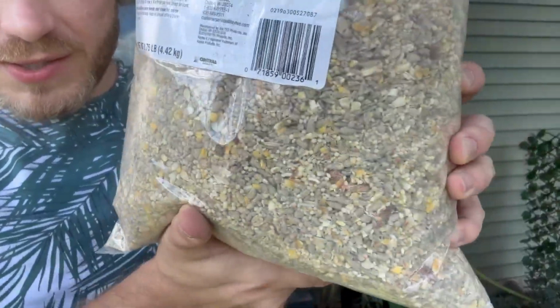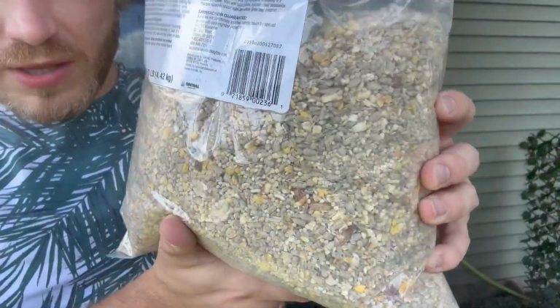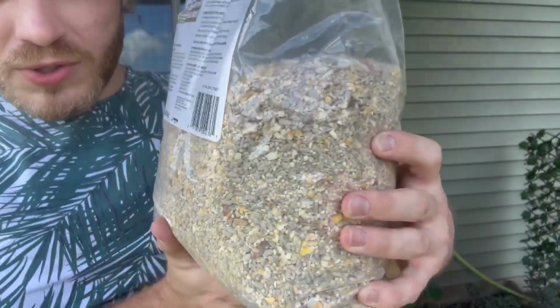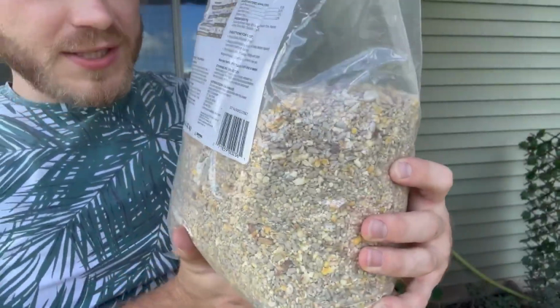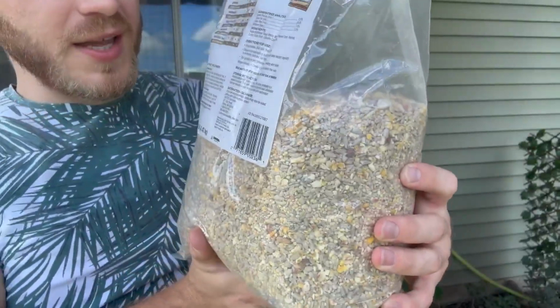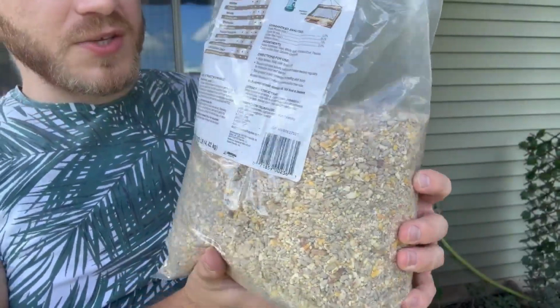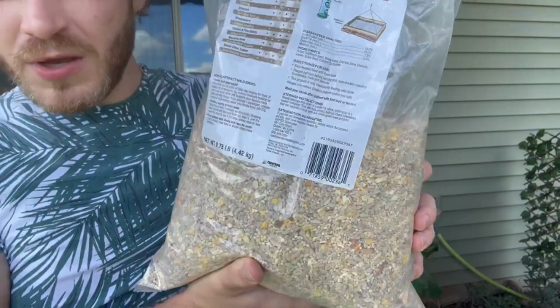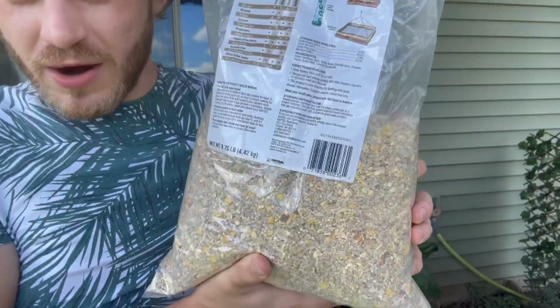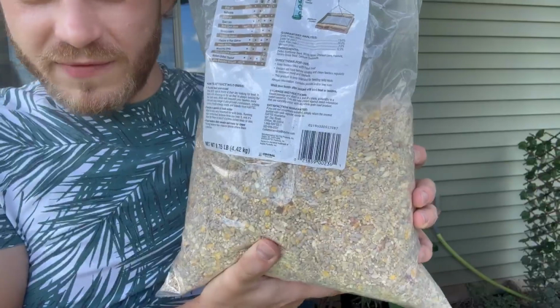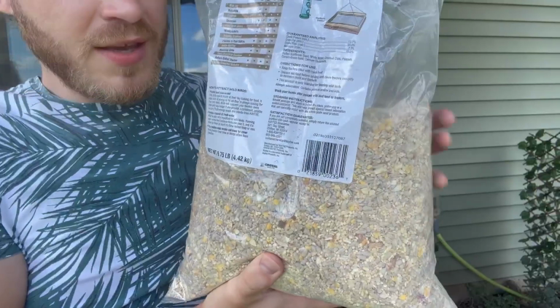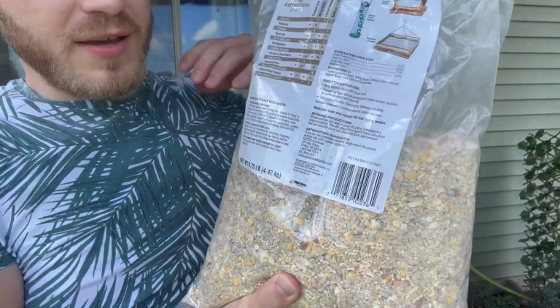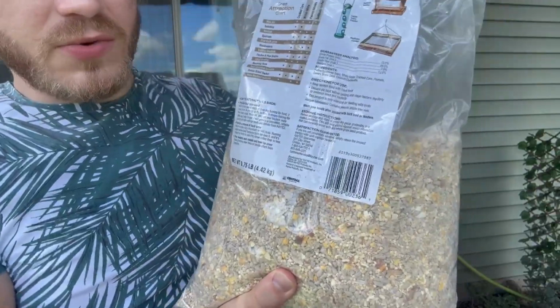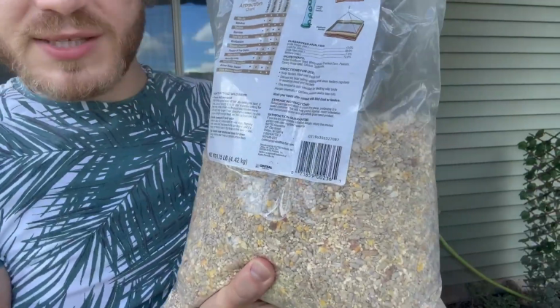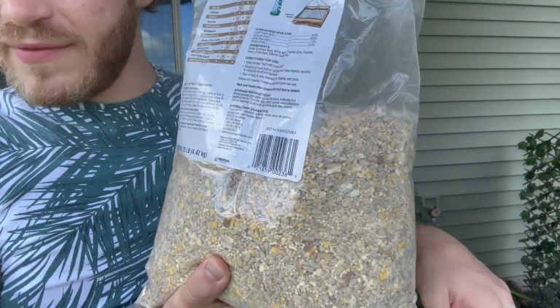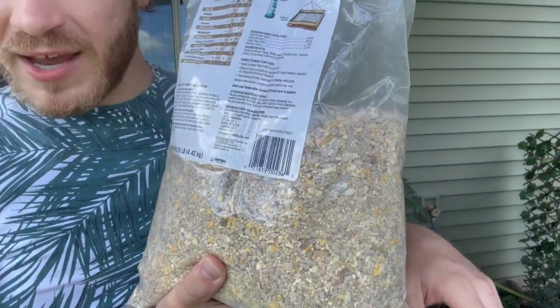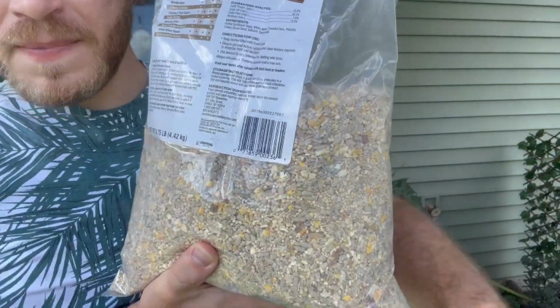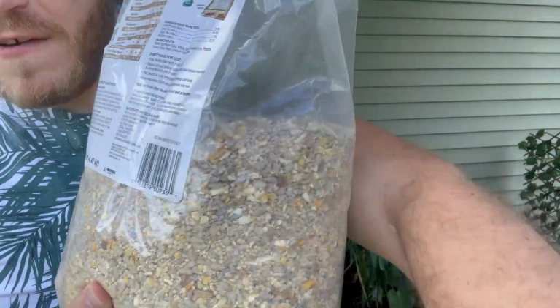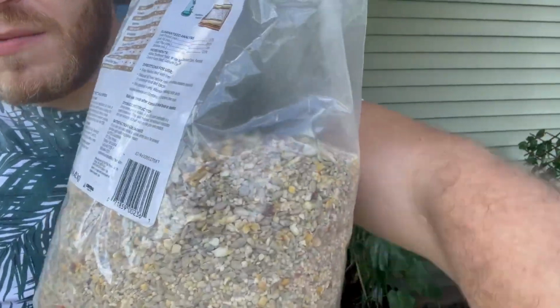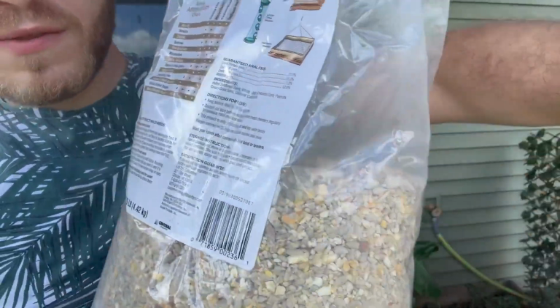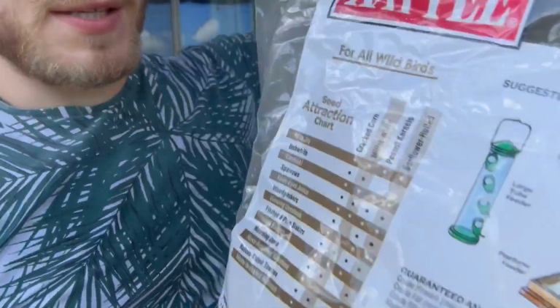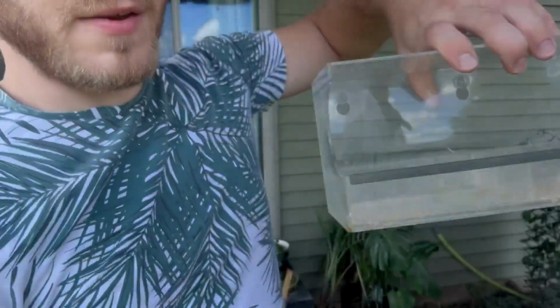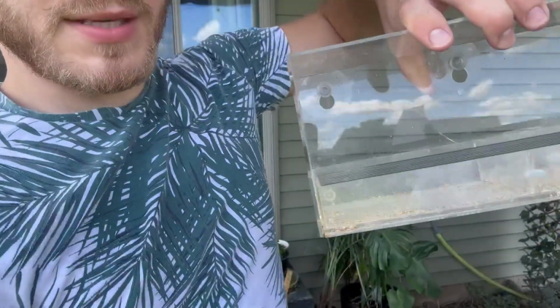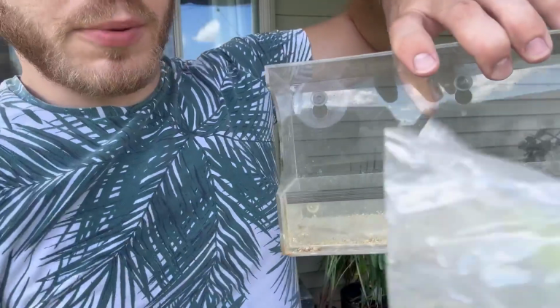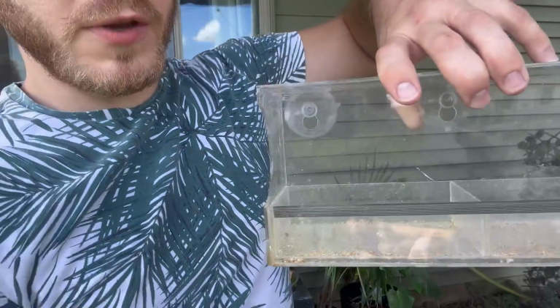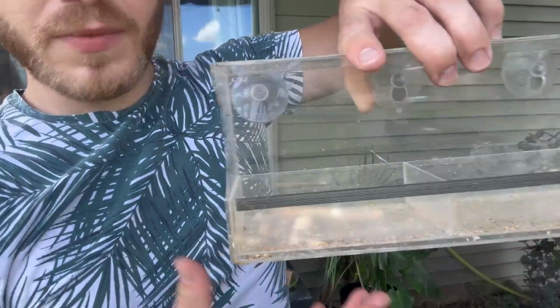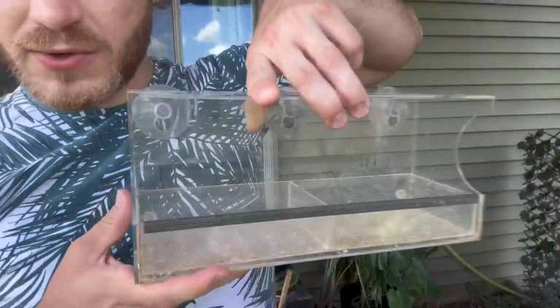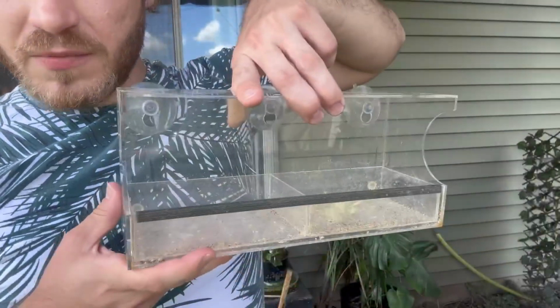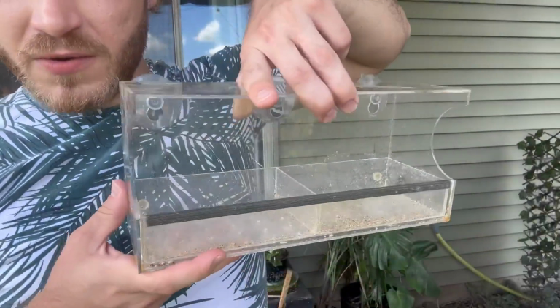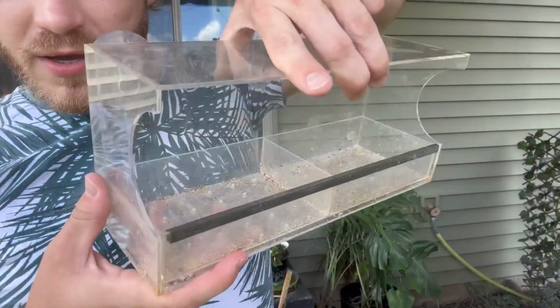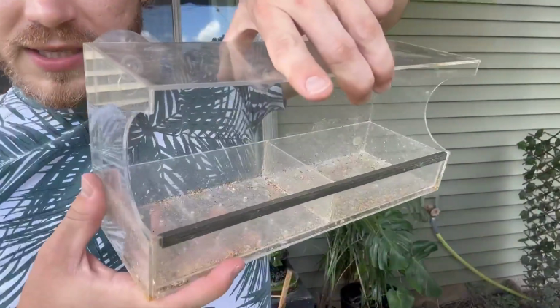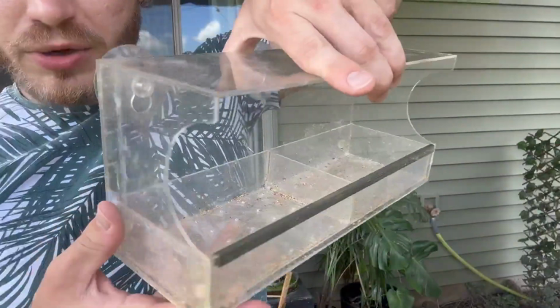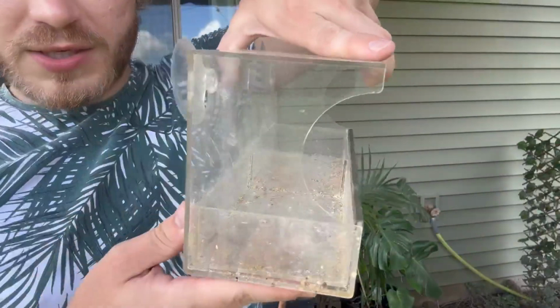The birds really seem to like it too. Where I'm living it gives you a nice wide variety. I've been putting this inside of this nice bird feeder I also got from here. This thing's been pretty great too.